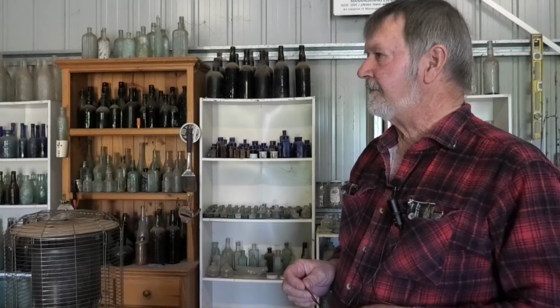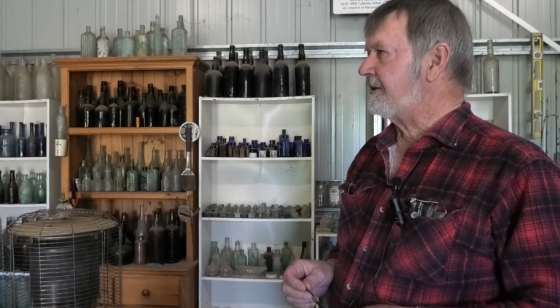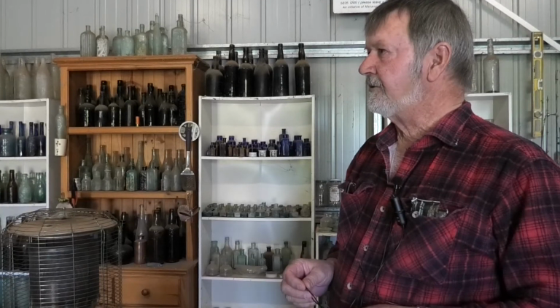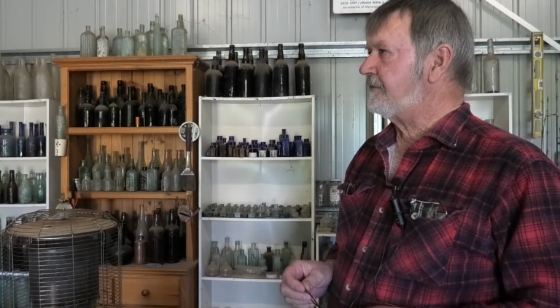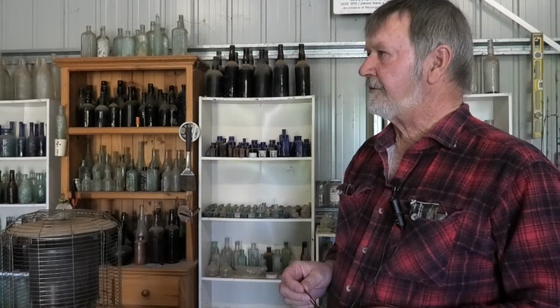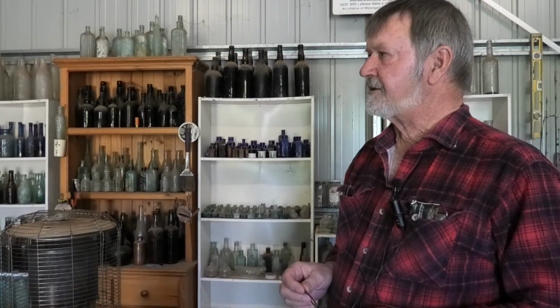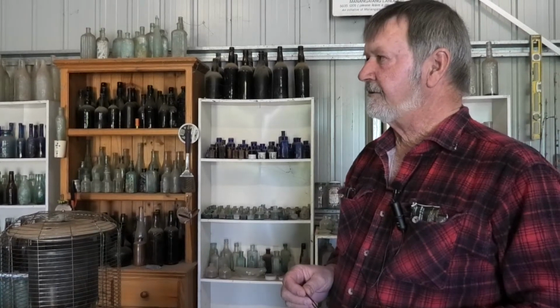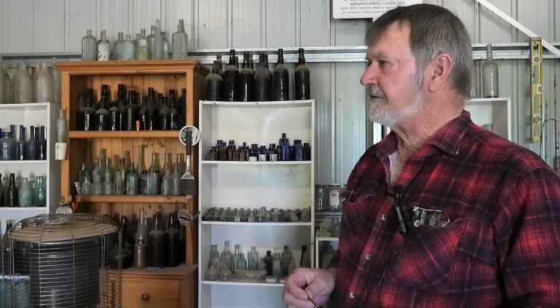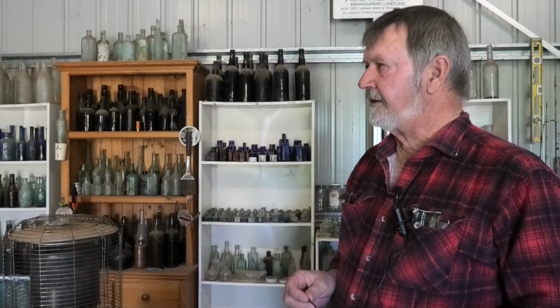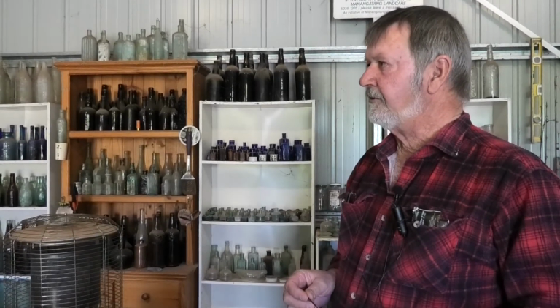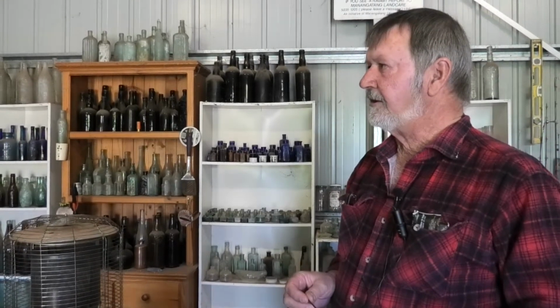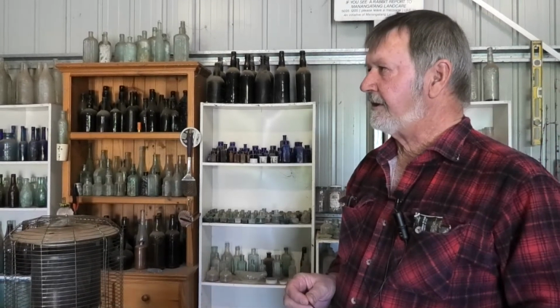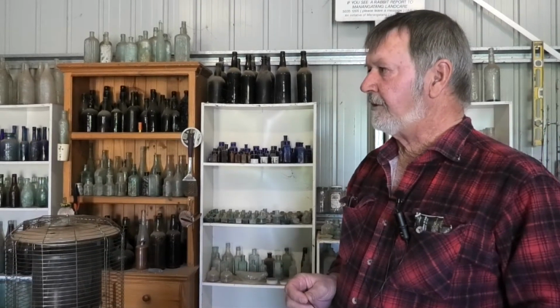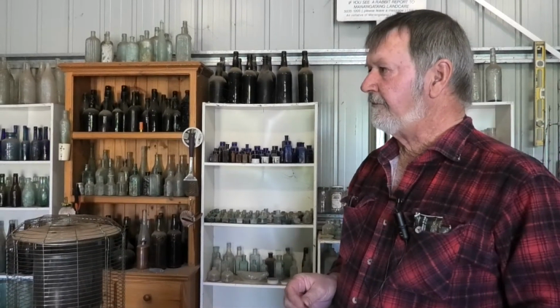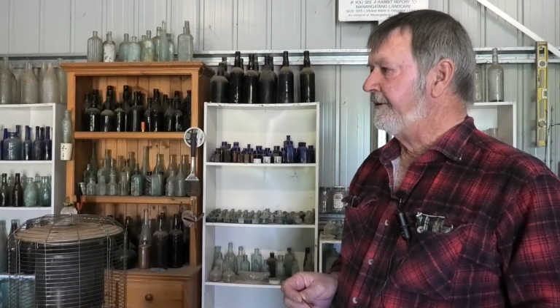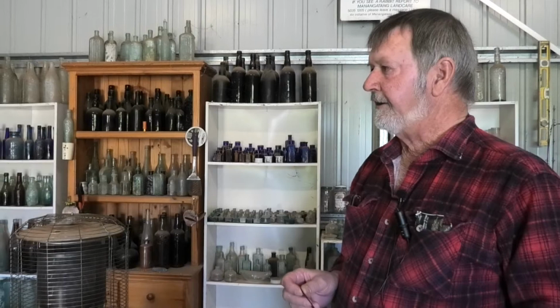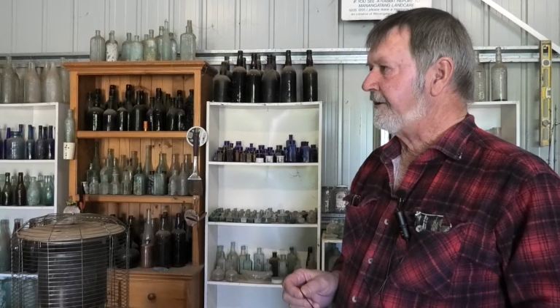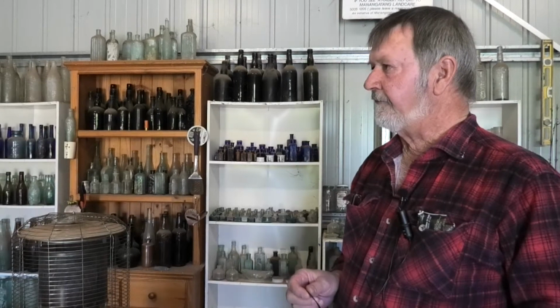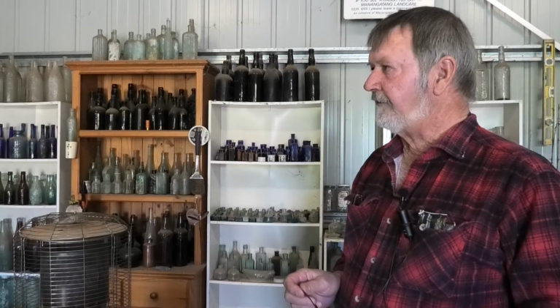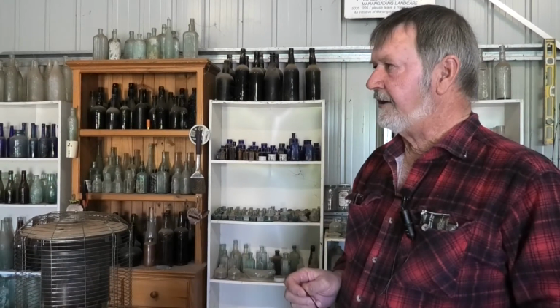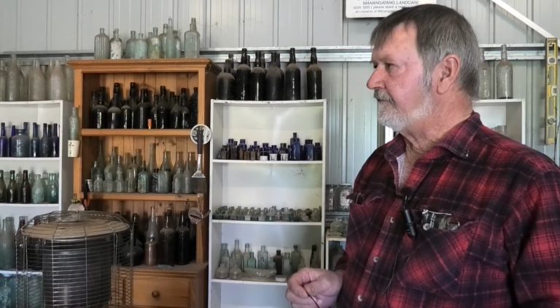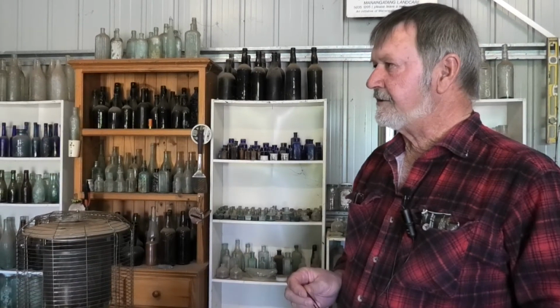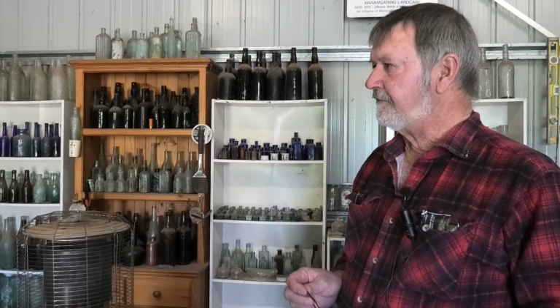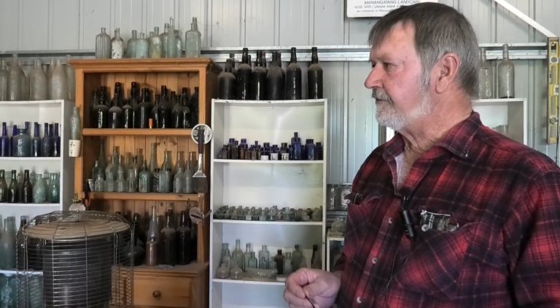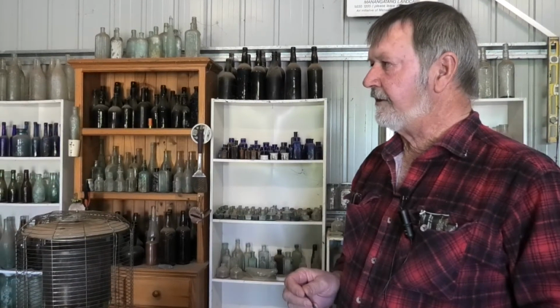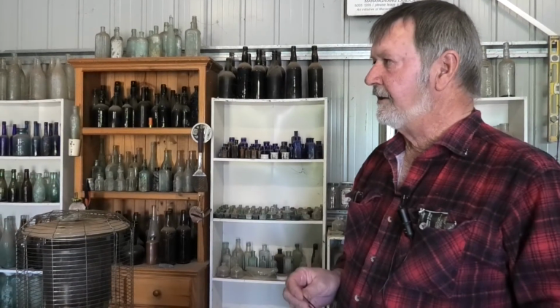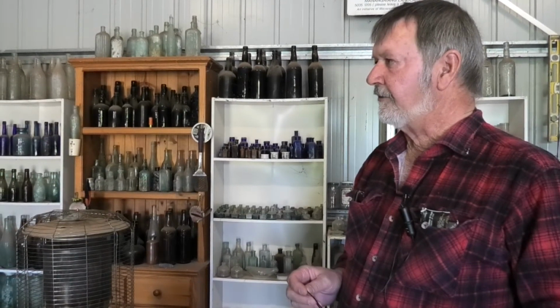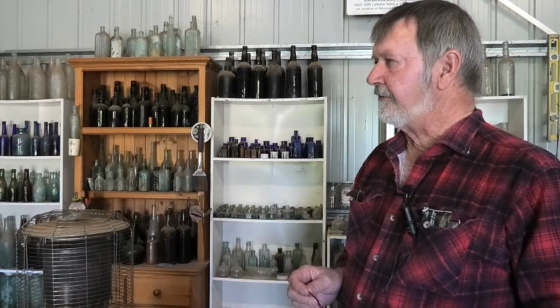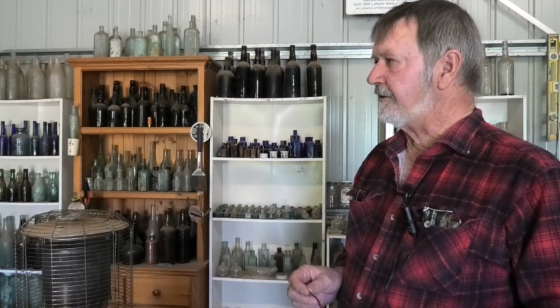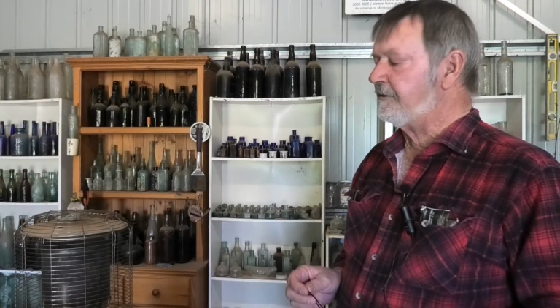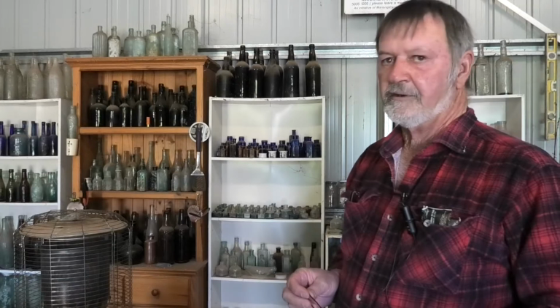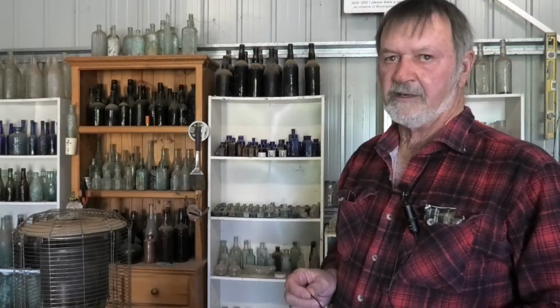A good cross-section of Australian, early Australian bottles, dating from roughly the 1850s Goldfield era right through to the early 1920s.